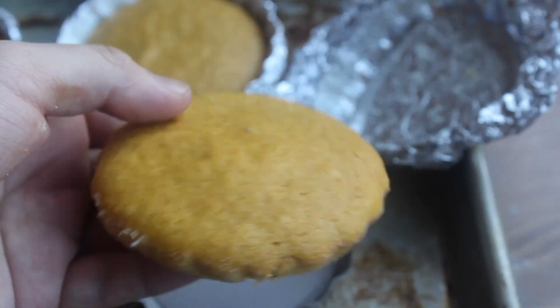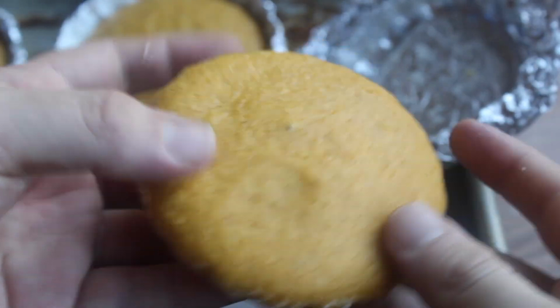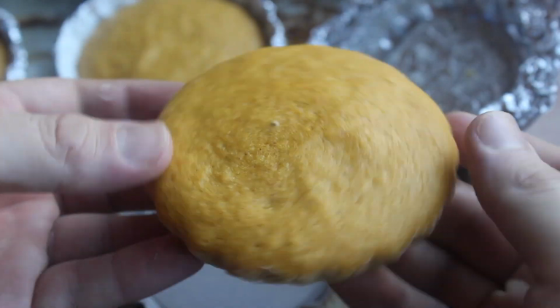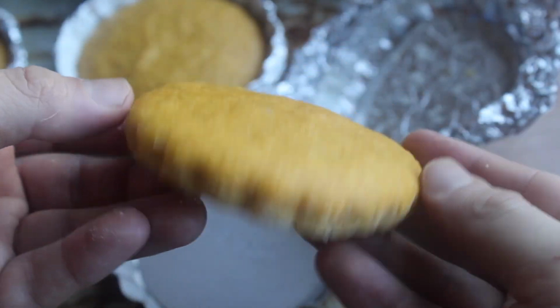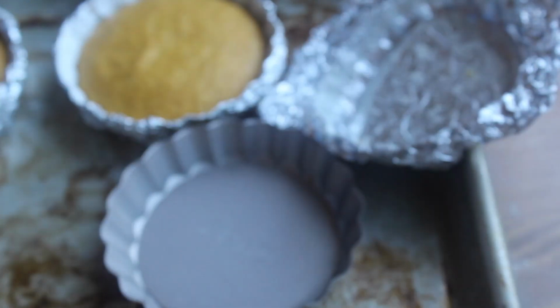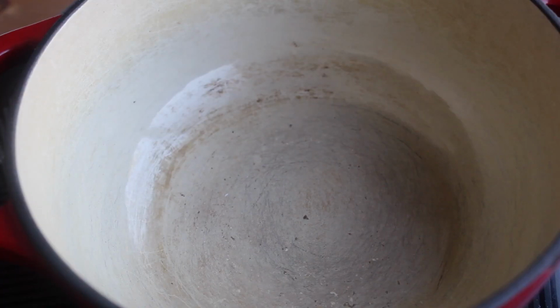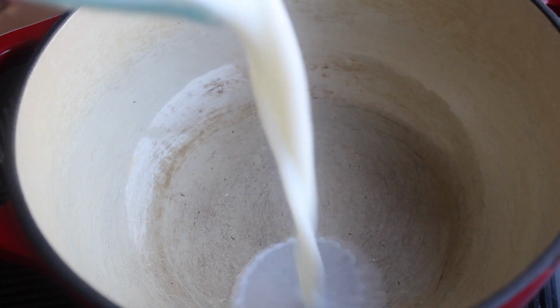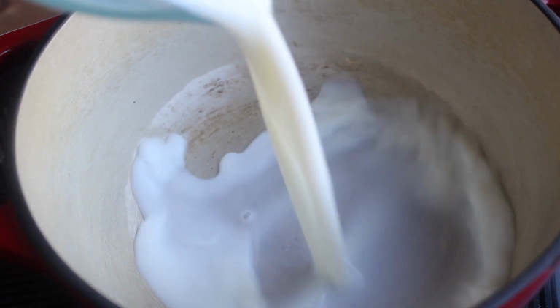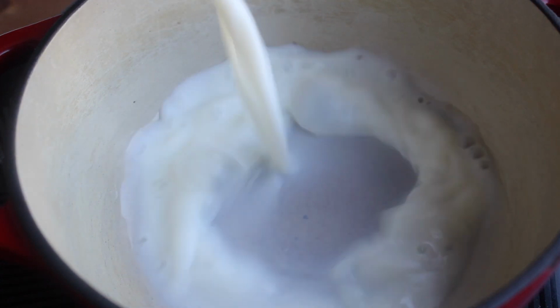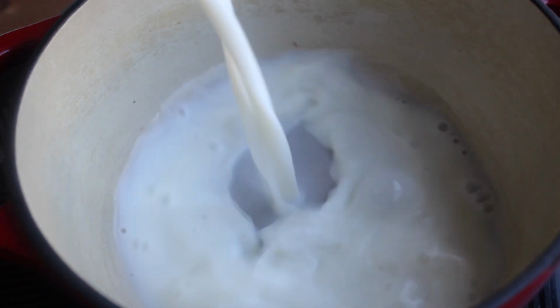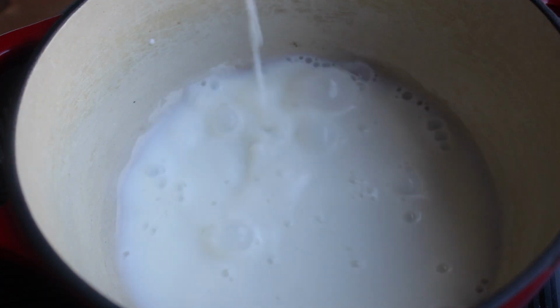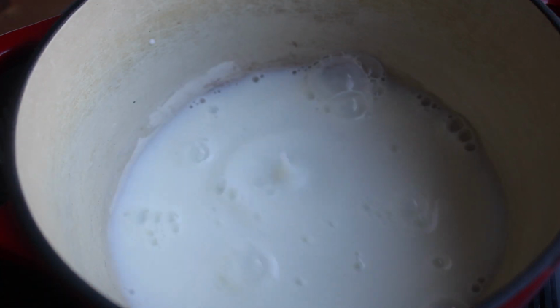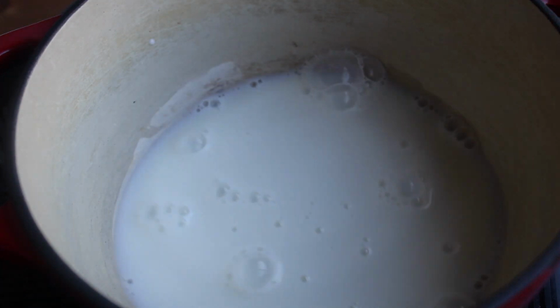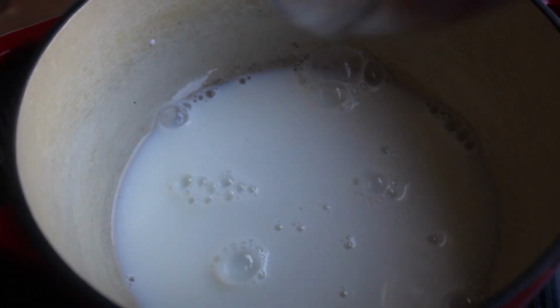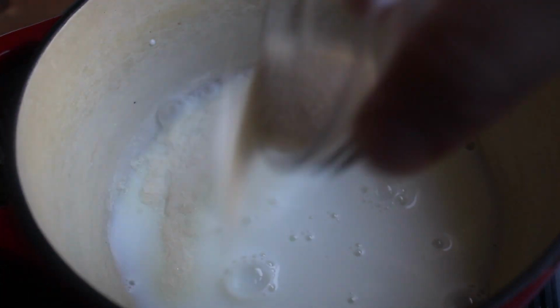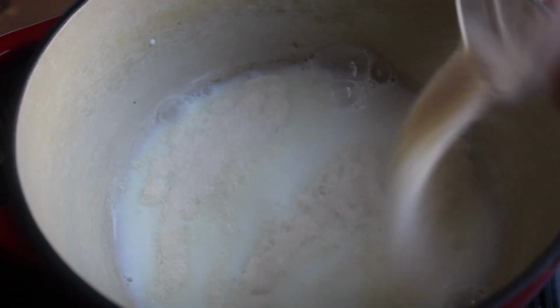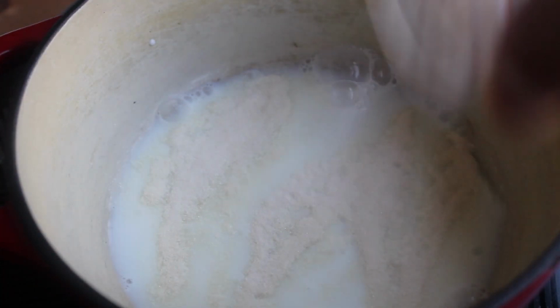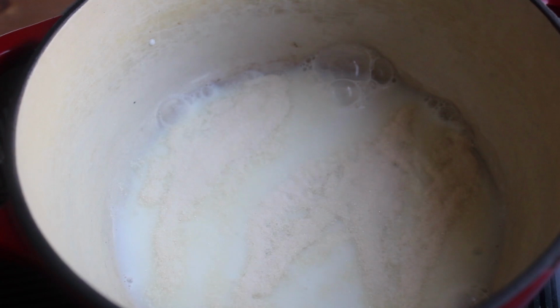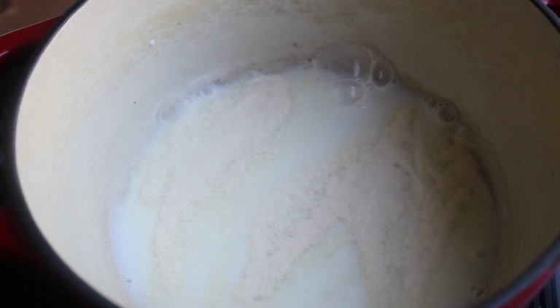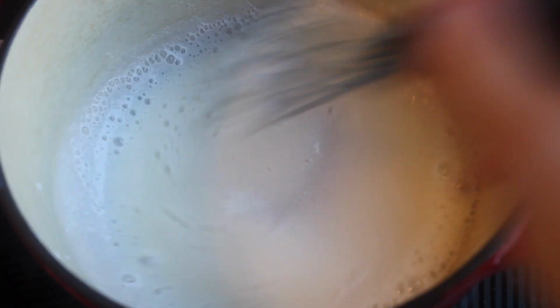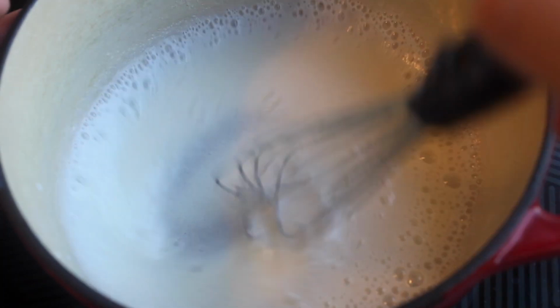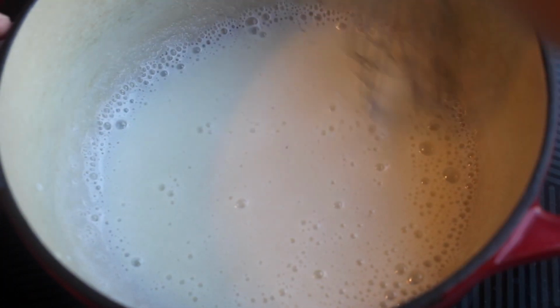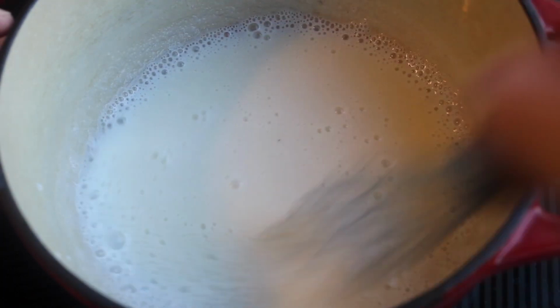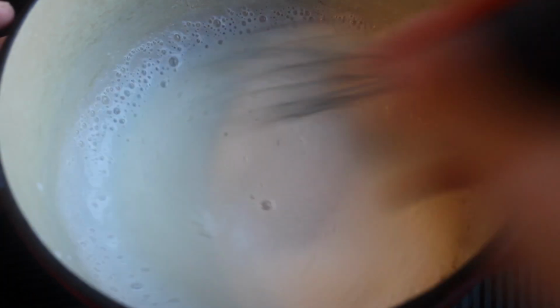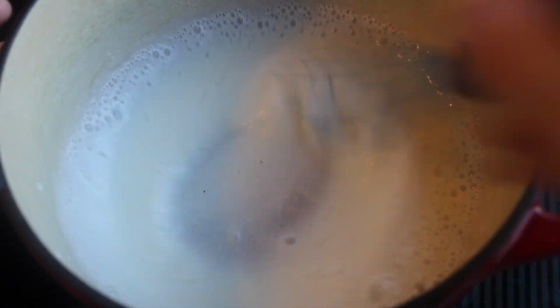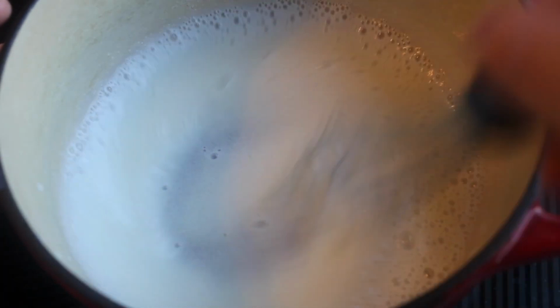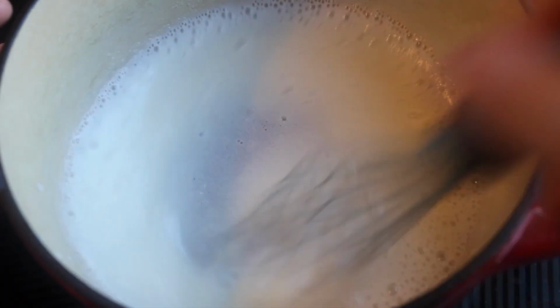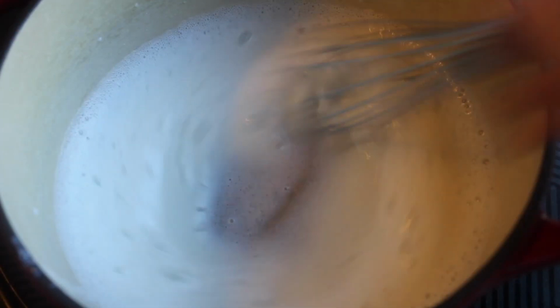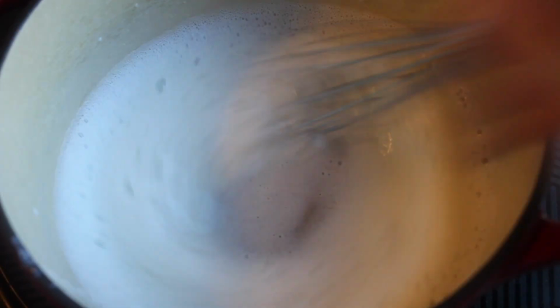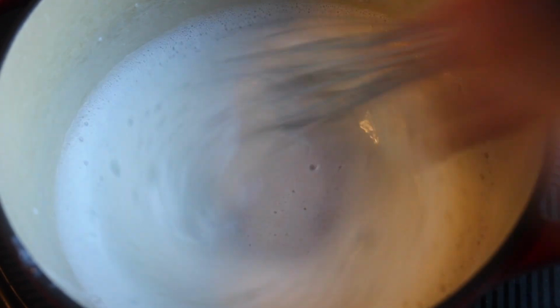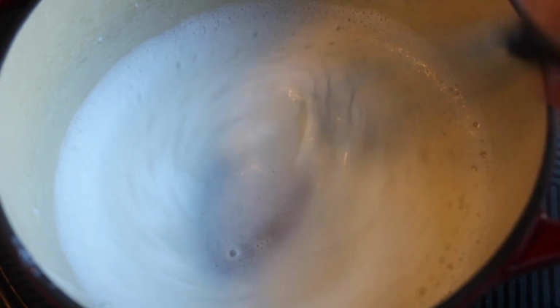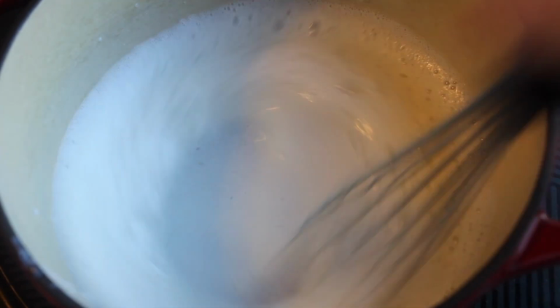Now for the mousse. In a small pot goes milk and a little bit of gelatin. Let it sit for five minutes, then cook over very low heat just until the gelatin dissolves. Take it off the heat.